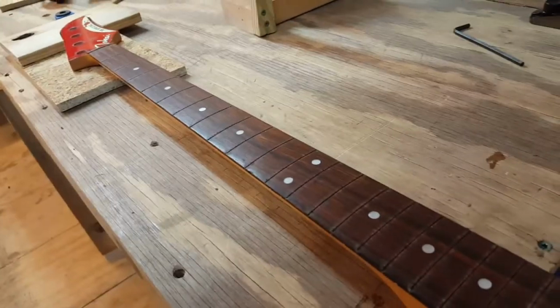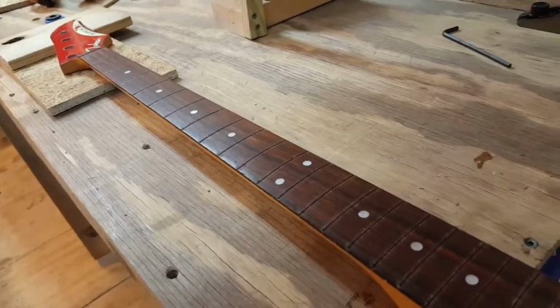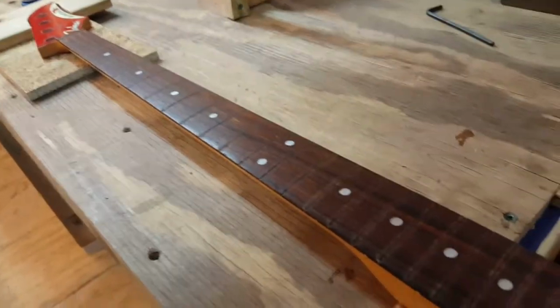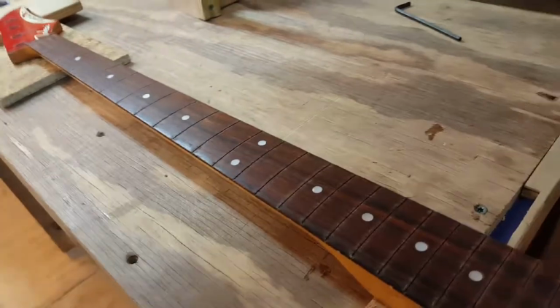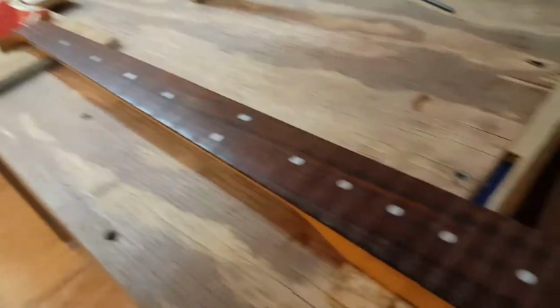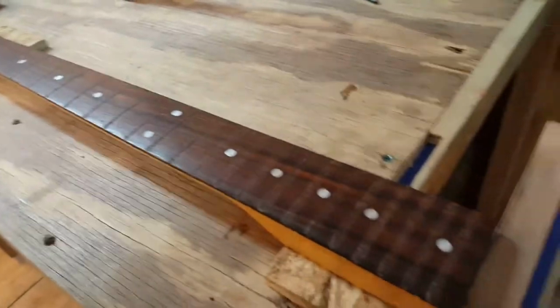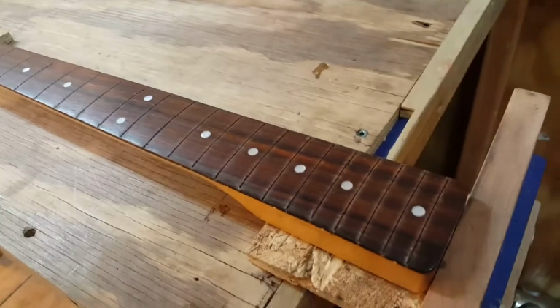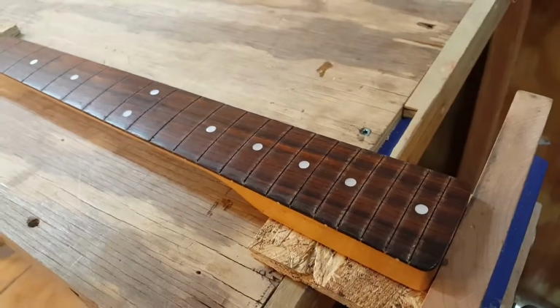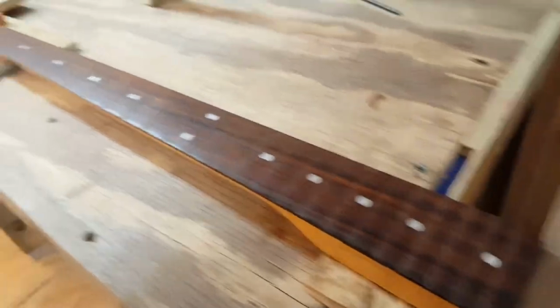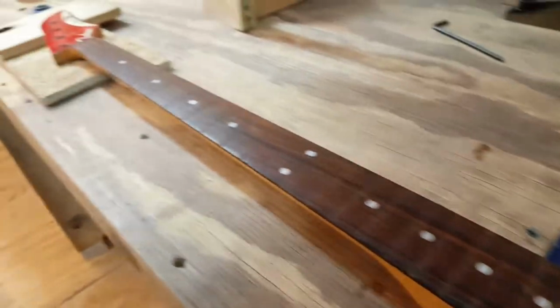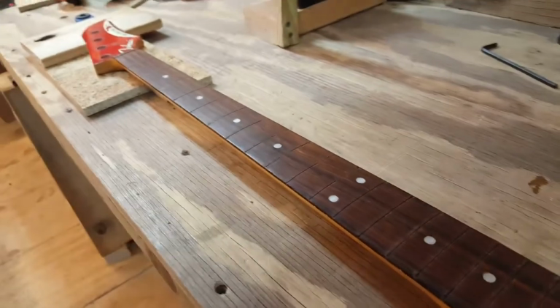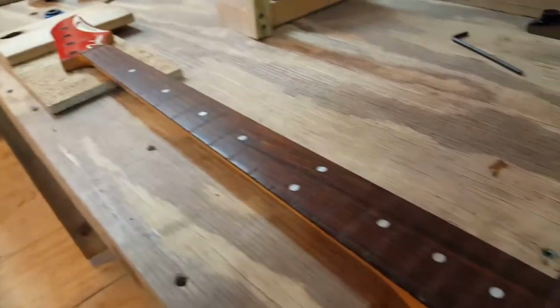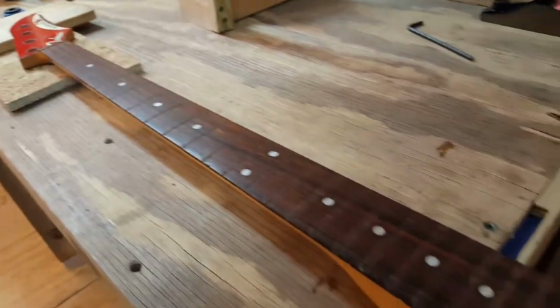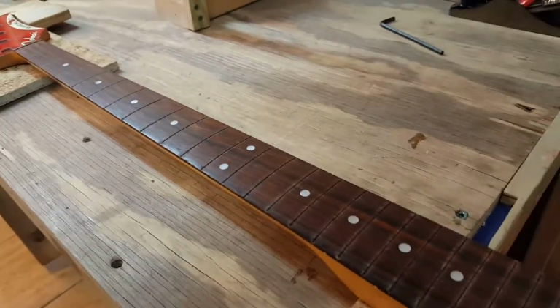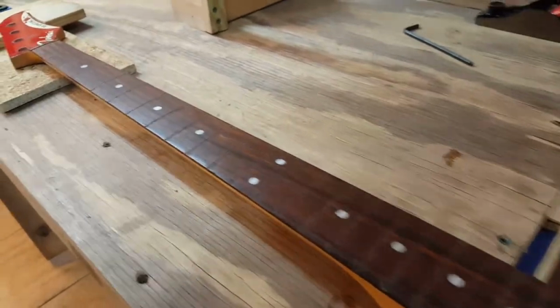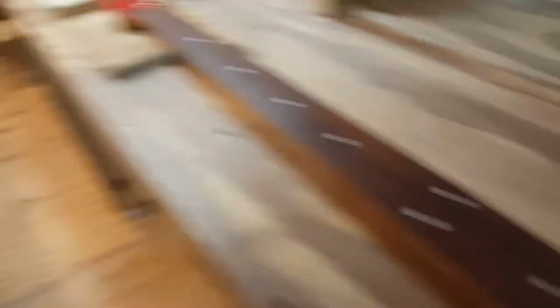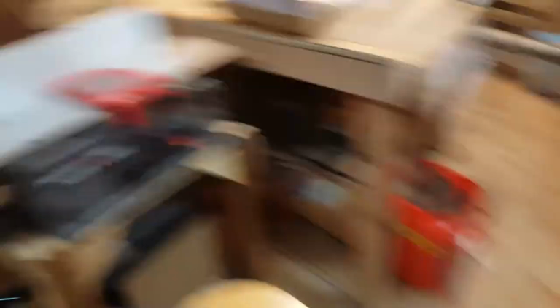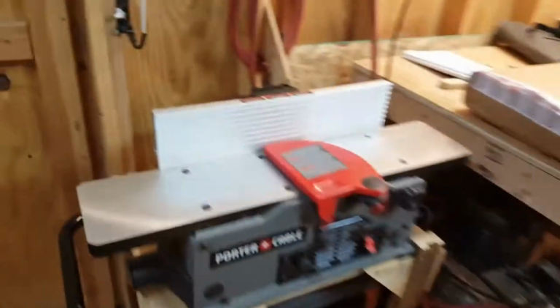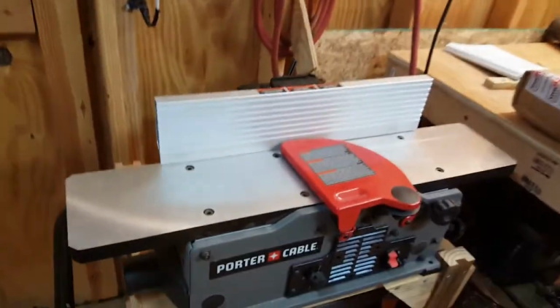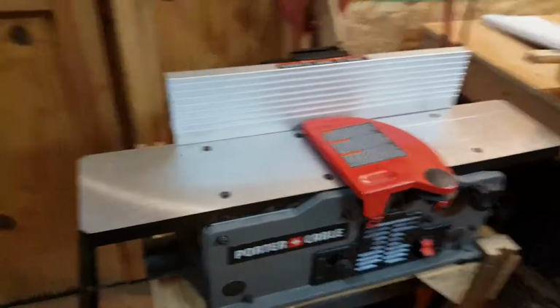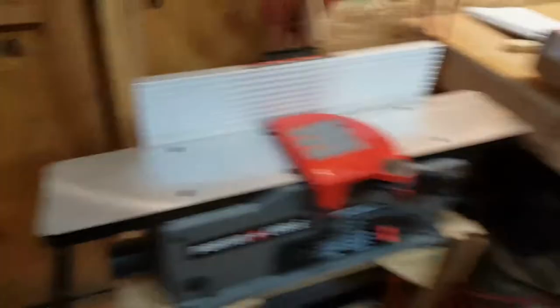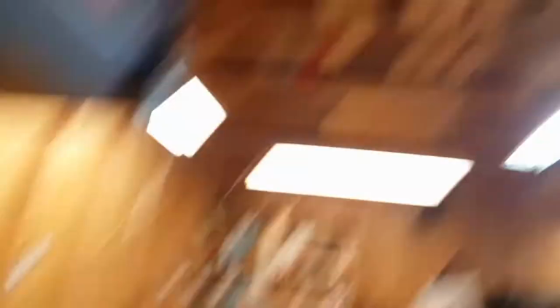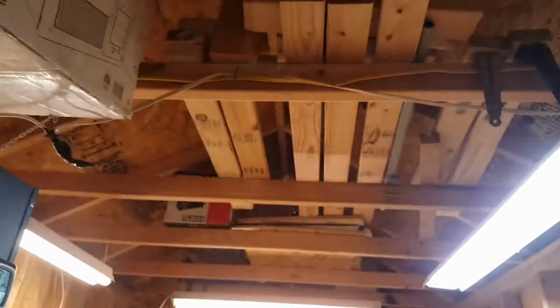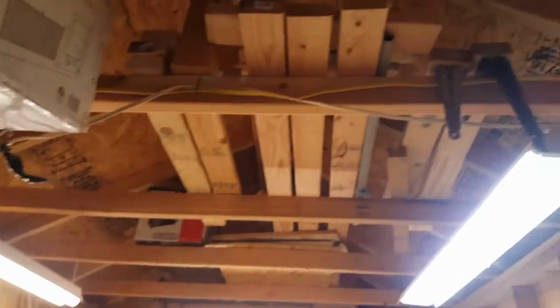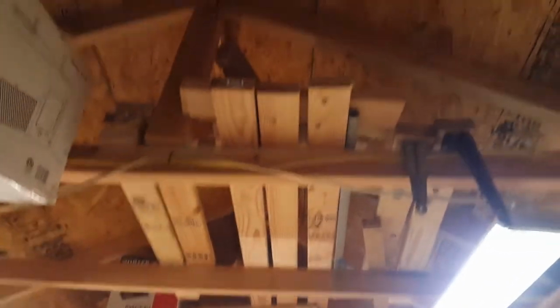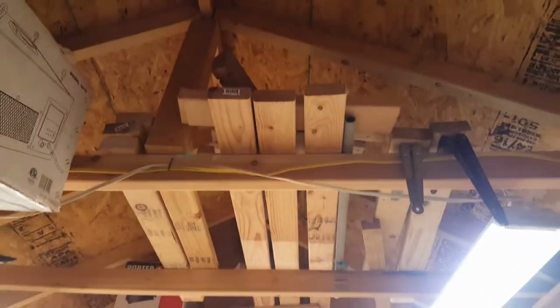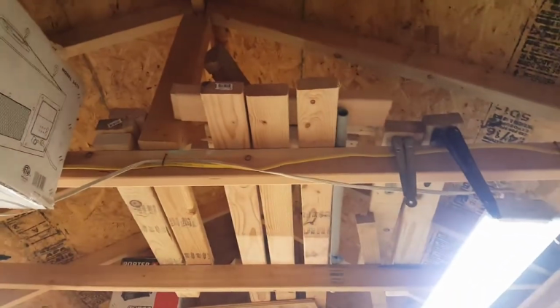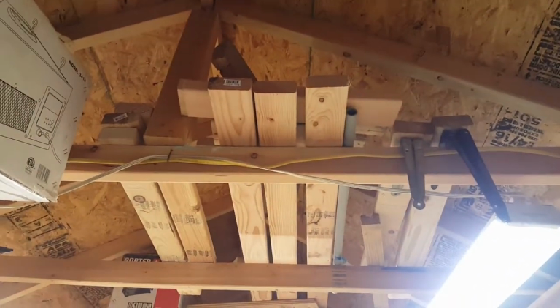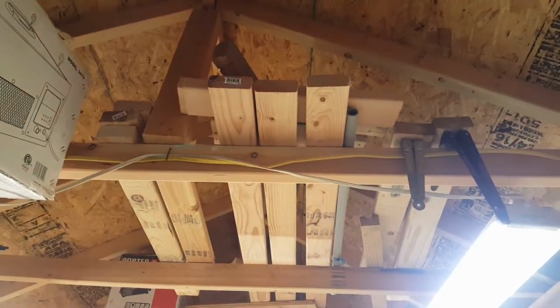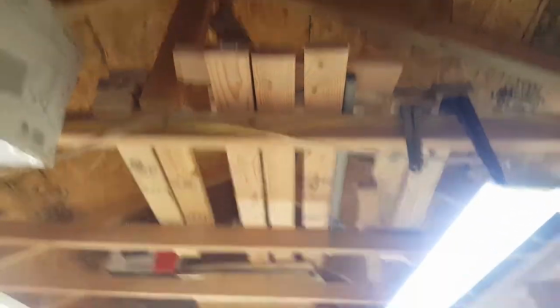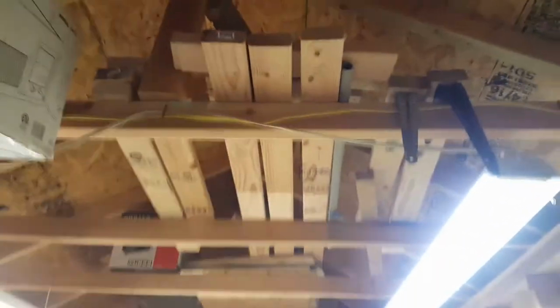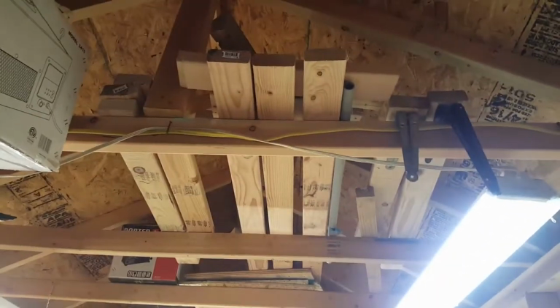I have a slight issue: I don't have a straight edge long enough for this. That's okay because I own a joiner and I've got plenty of scrap 2x4, so I'm going to make a straight edge real quick.